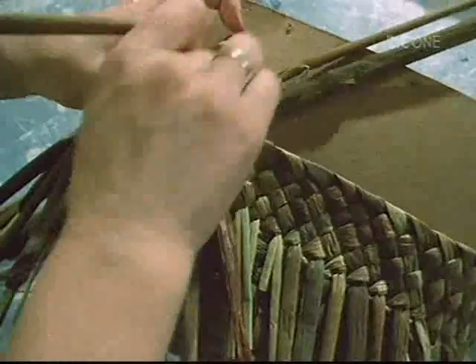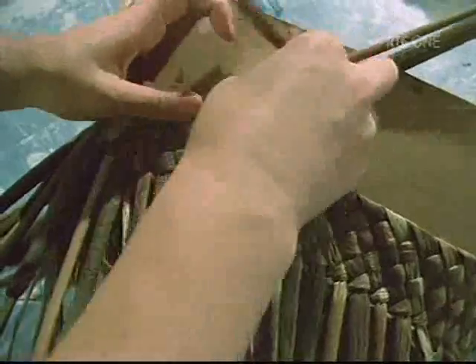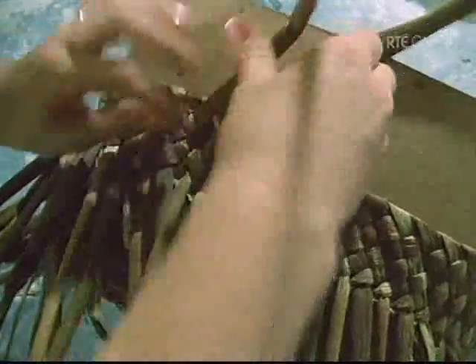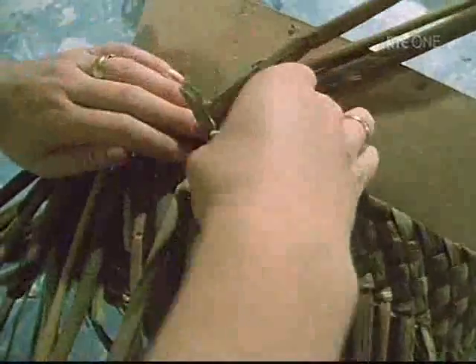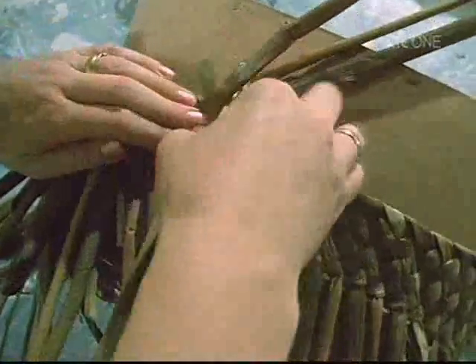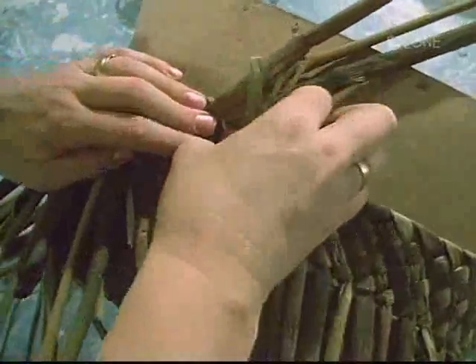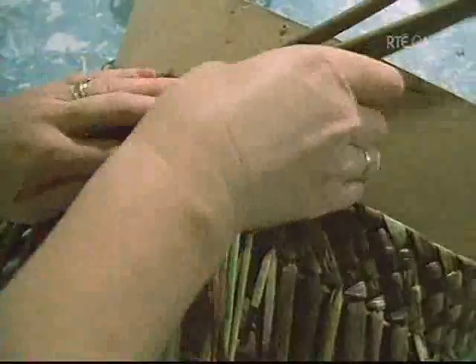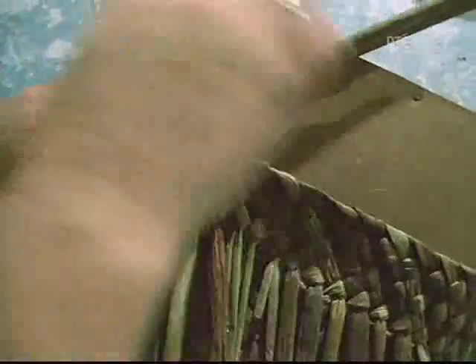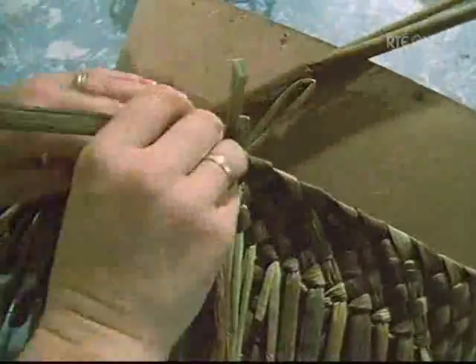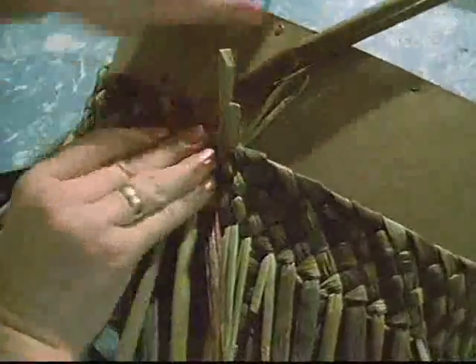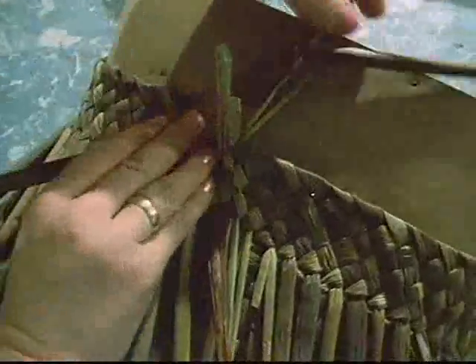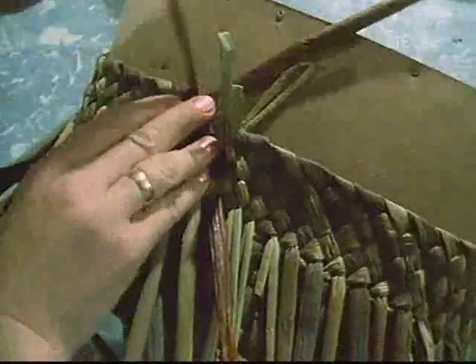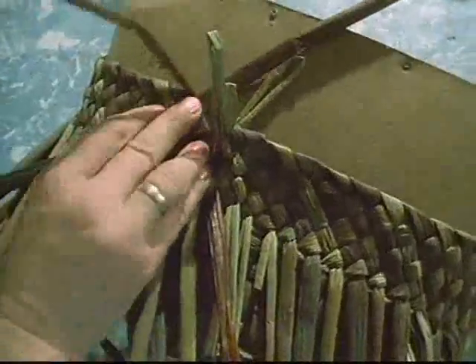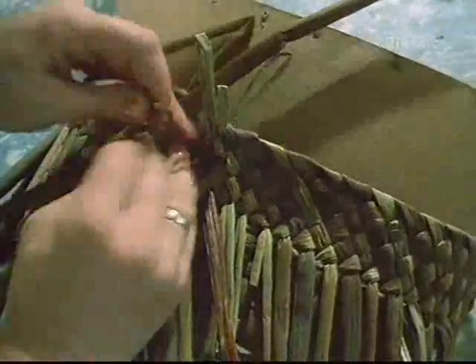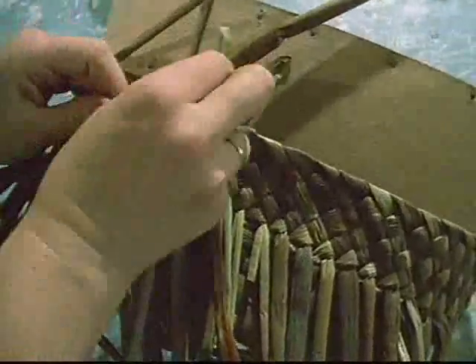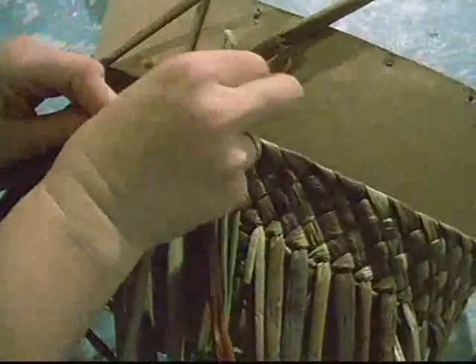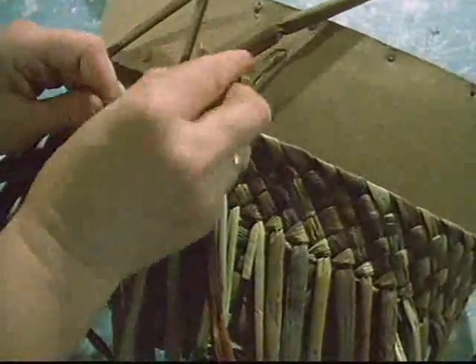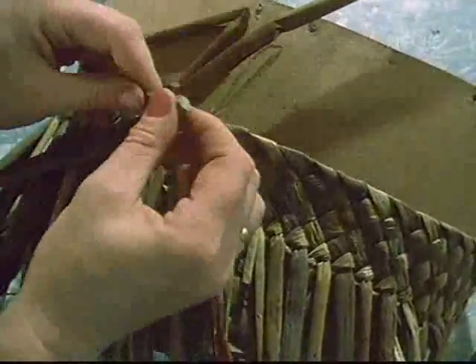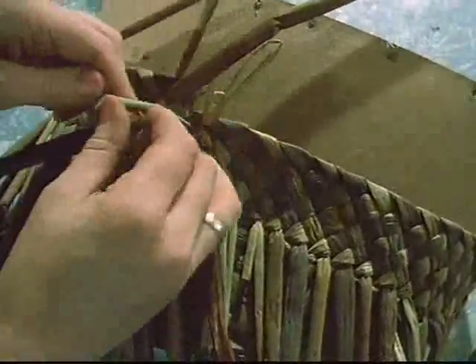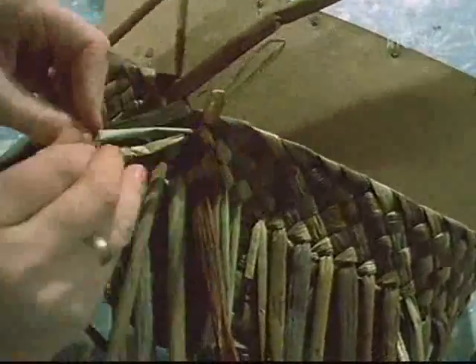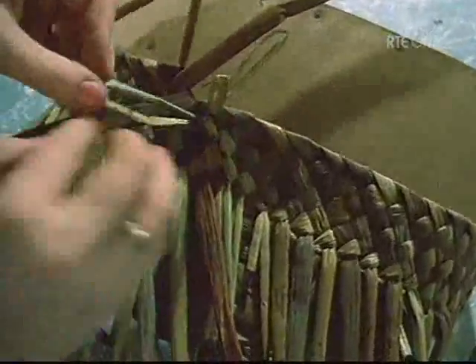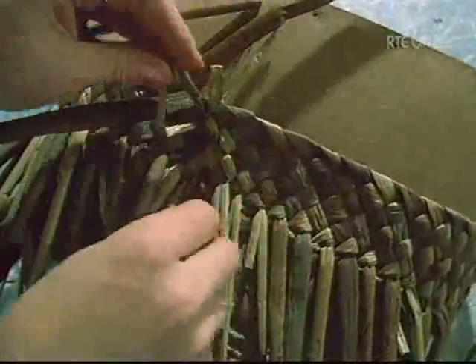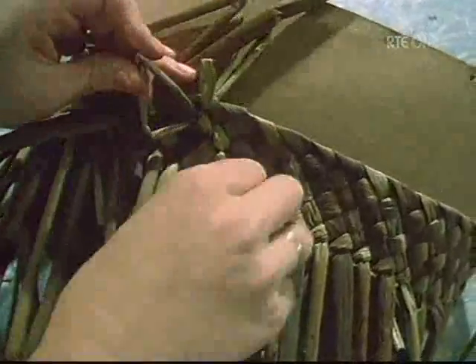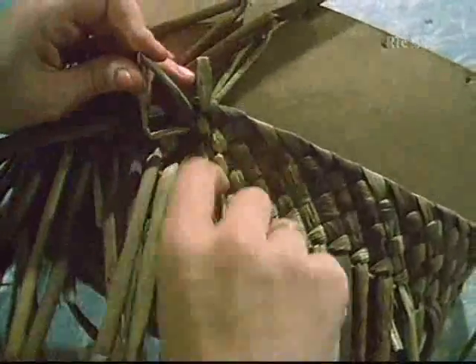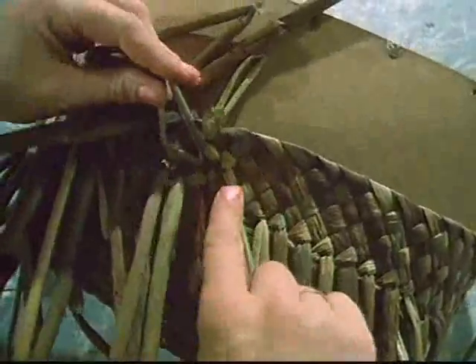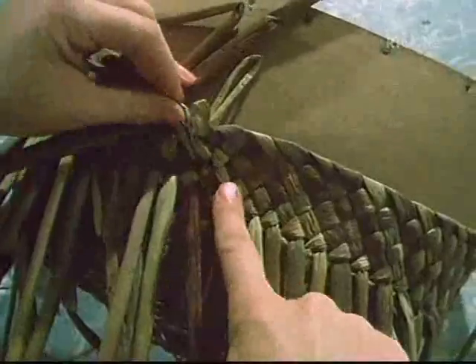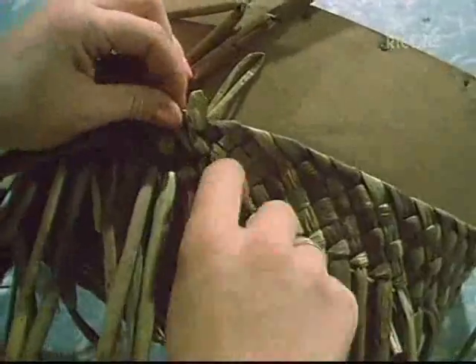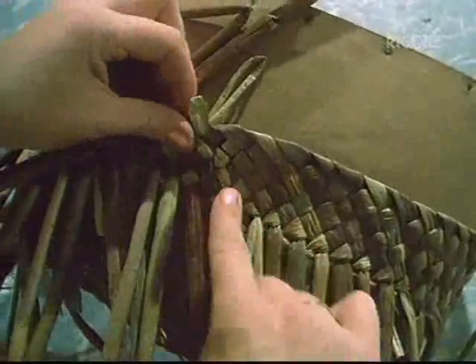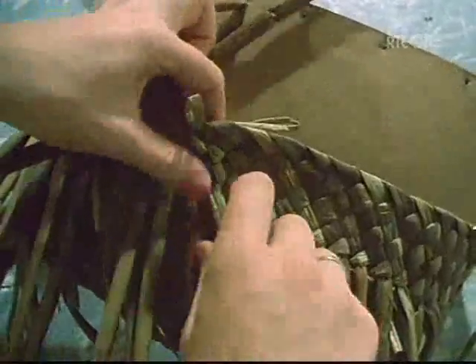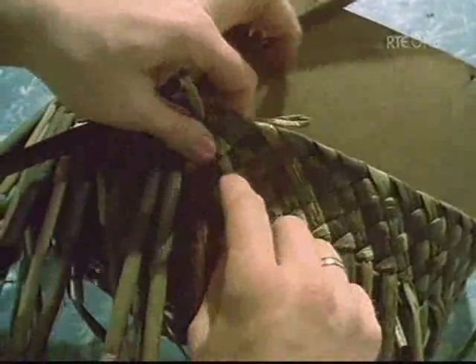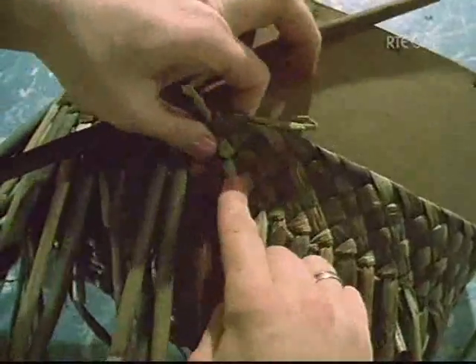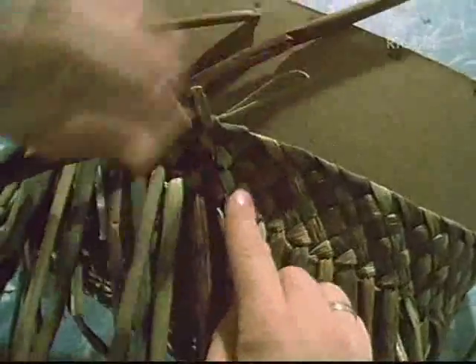Above the openwork, there is a band of high plat, which because it is not secure in itself, must be followed by a band which will form a firm rim.